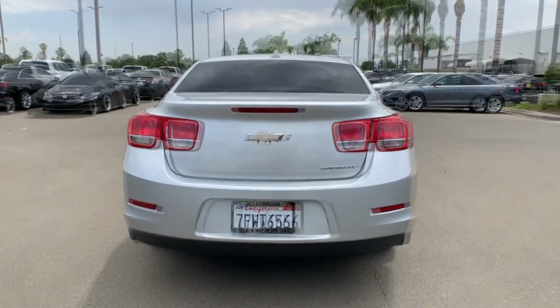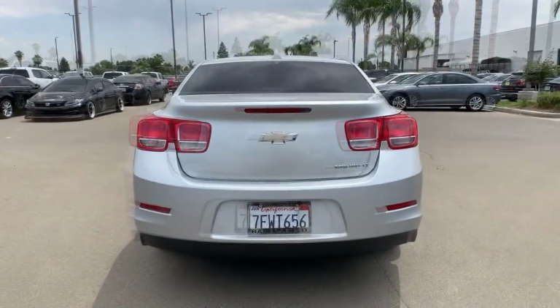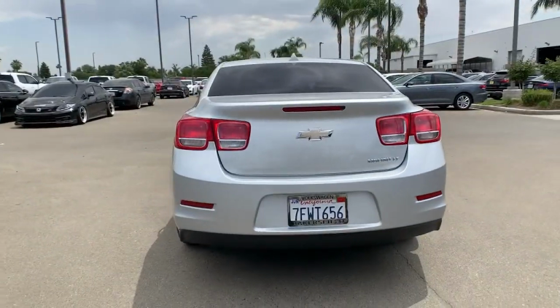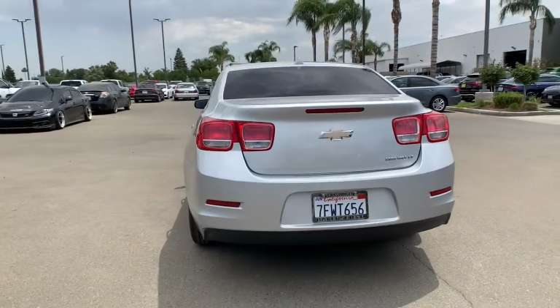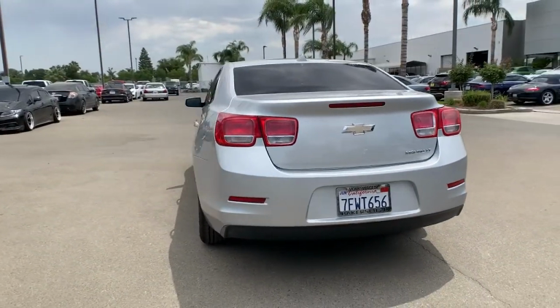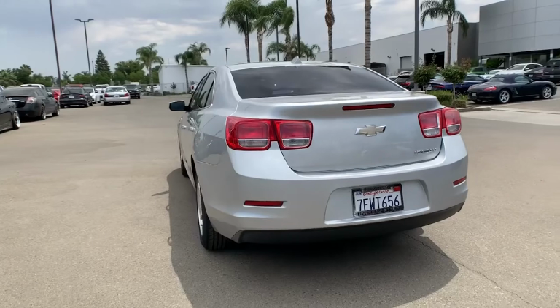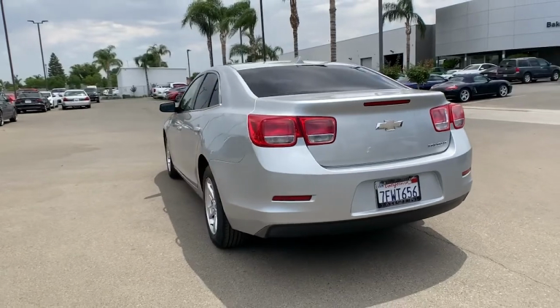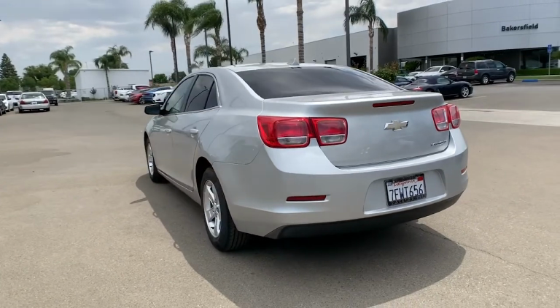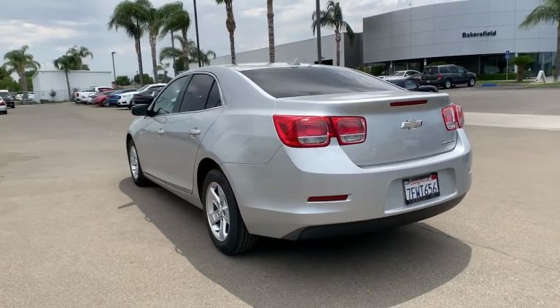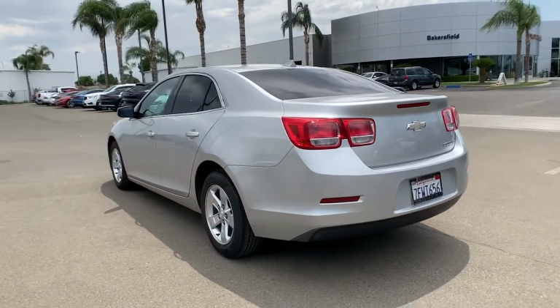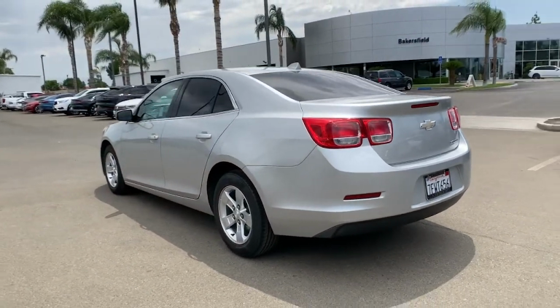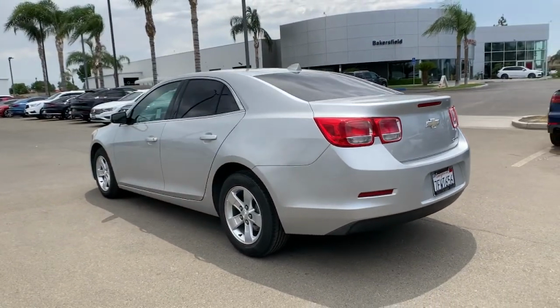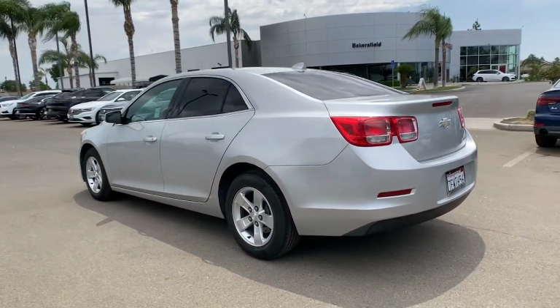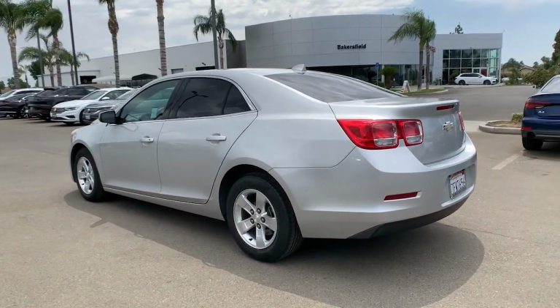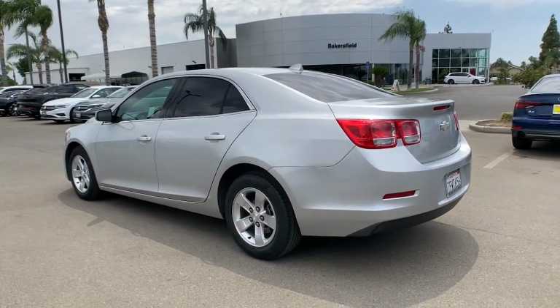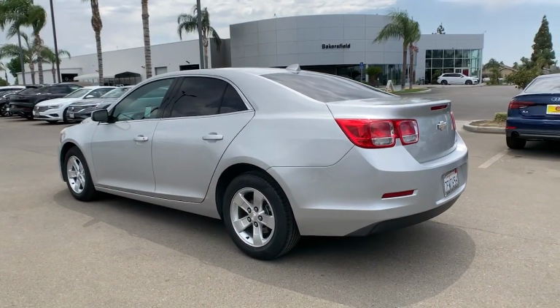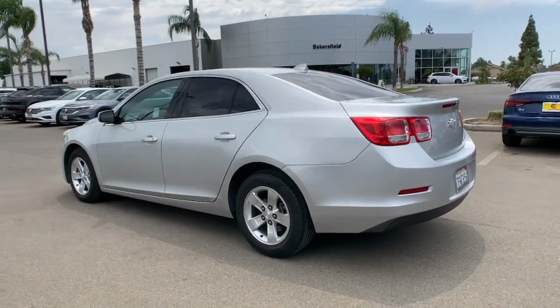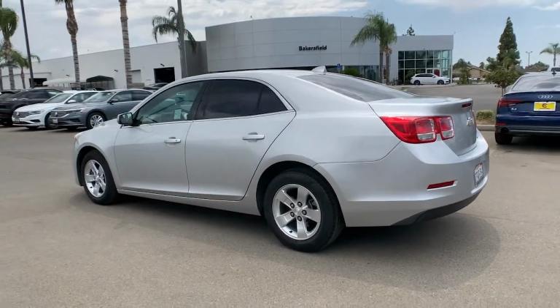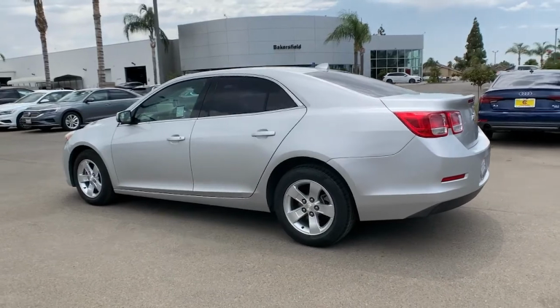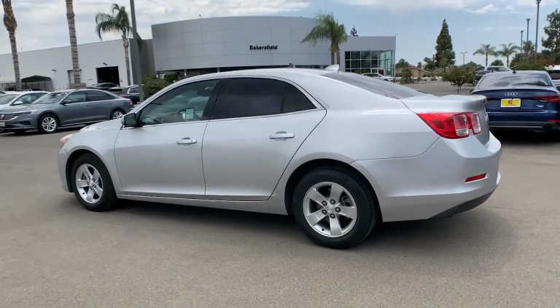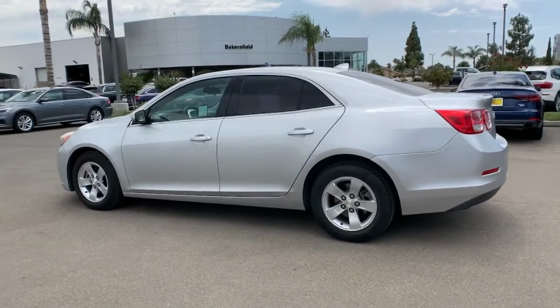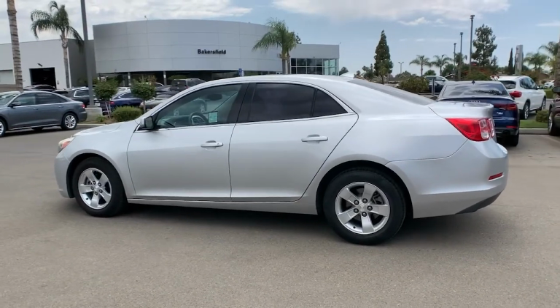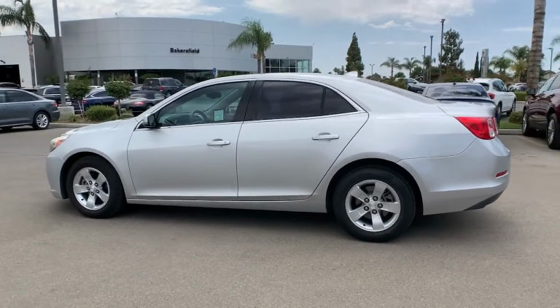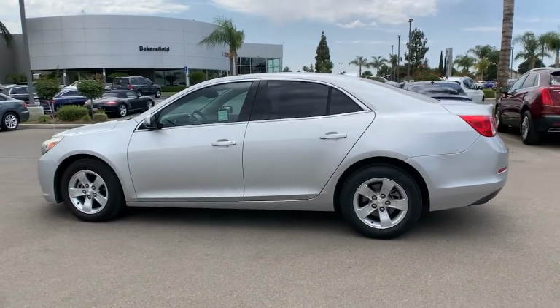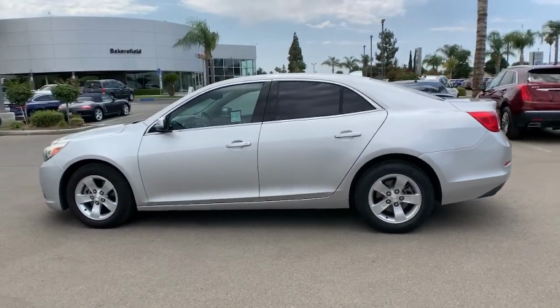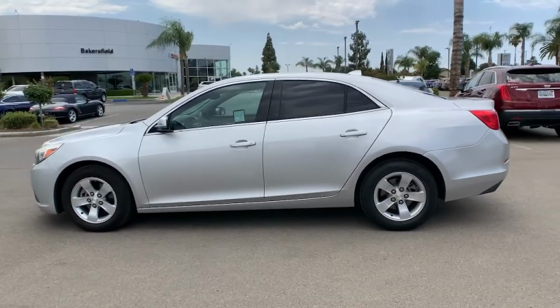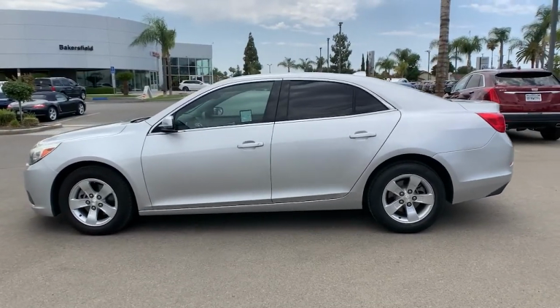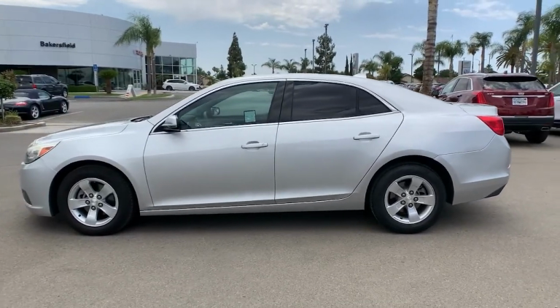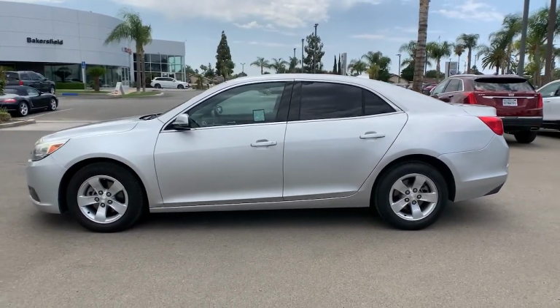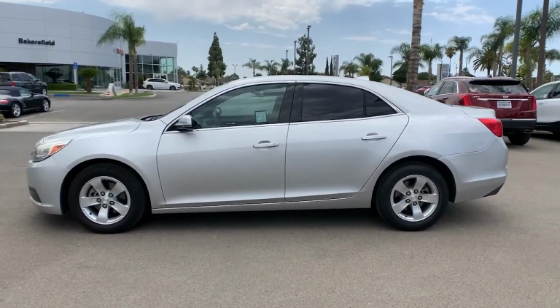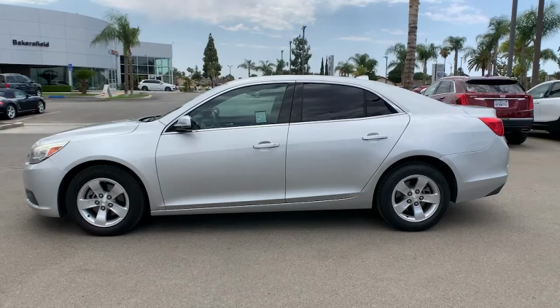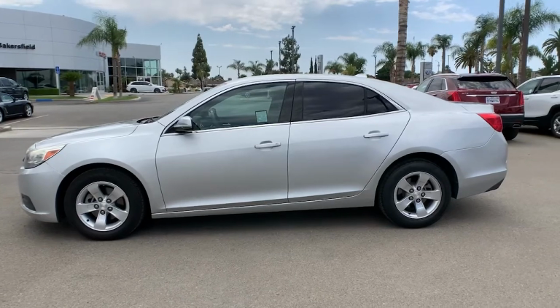These are just some of the great options this vehicle comes with: aluminum wheels, electronic stability control, trip computer, power windows, bucket seats, four-wheel disc brakes, and power steering.